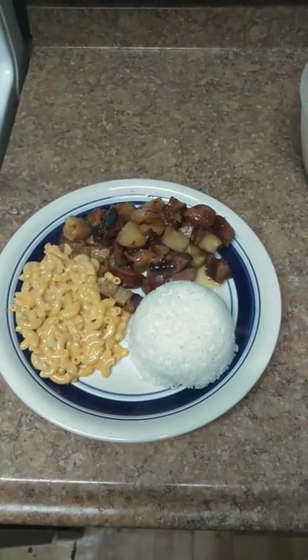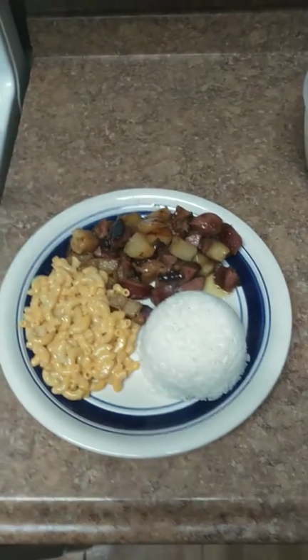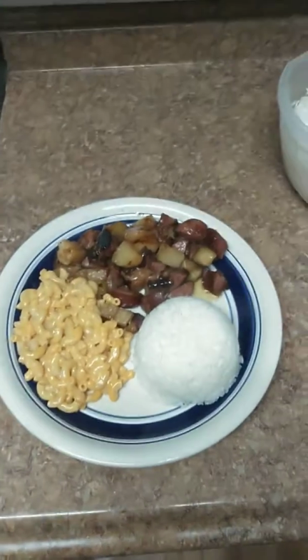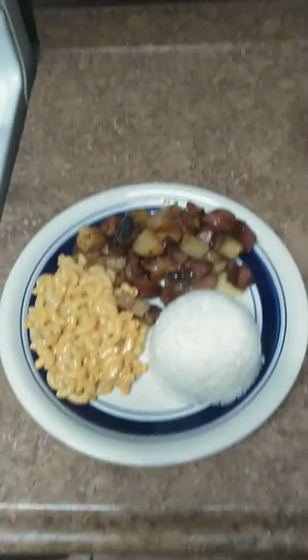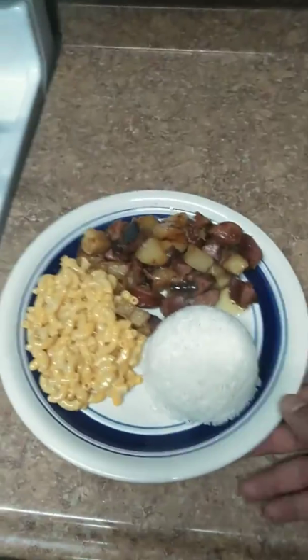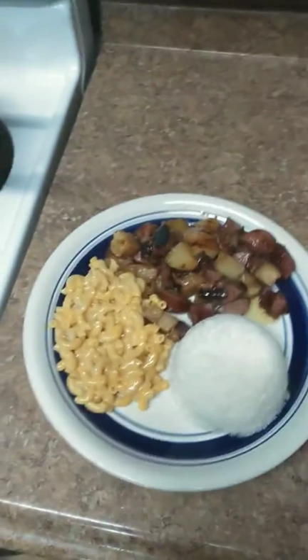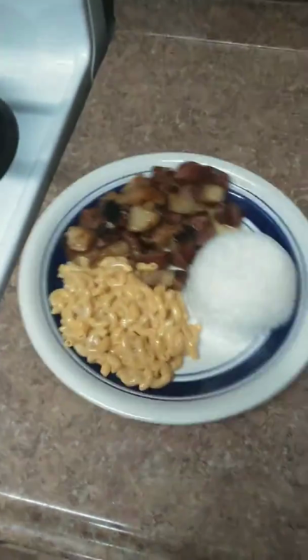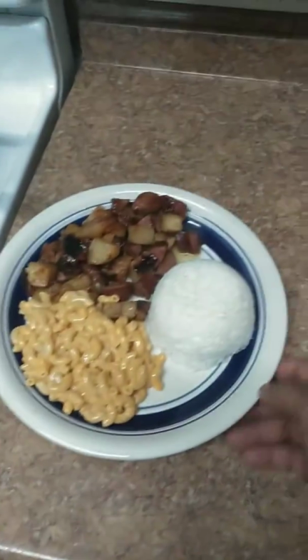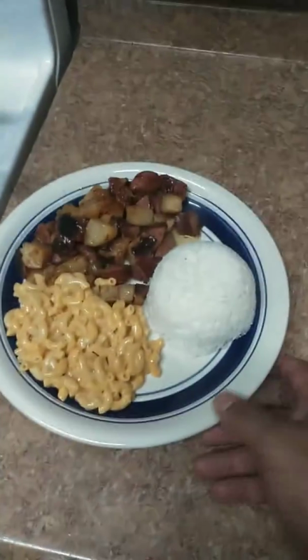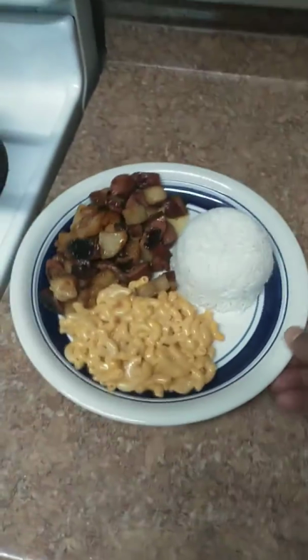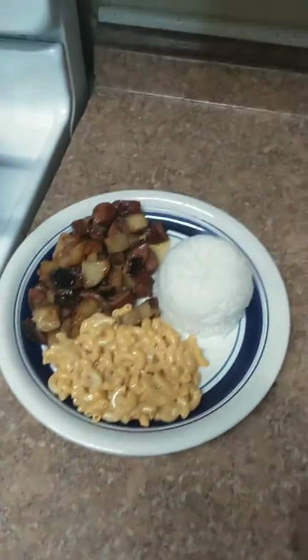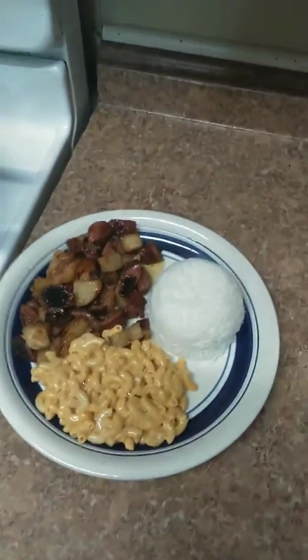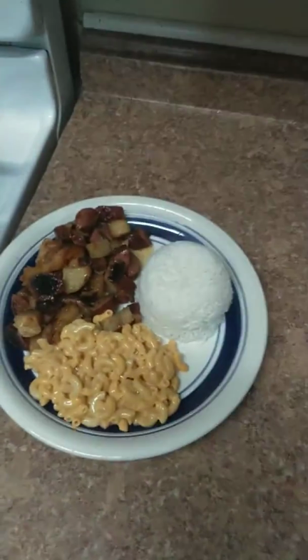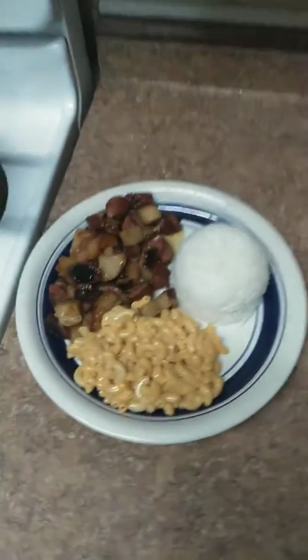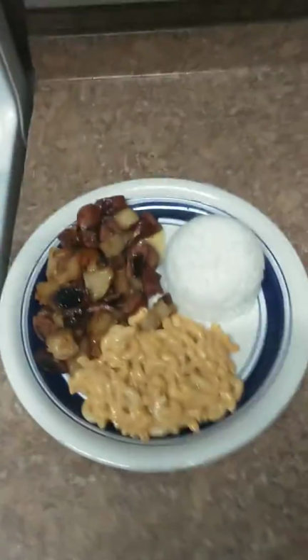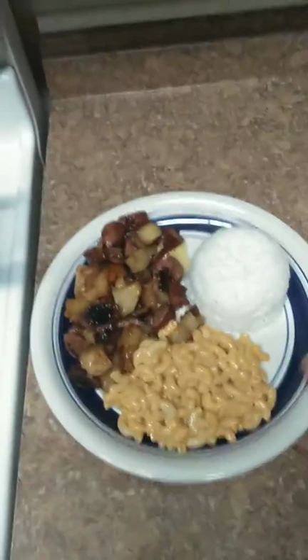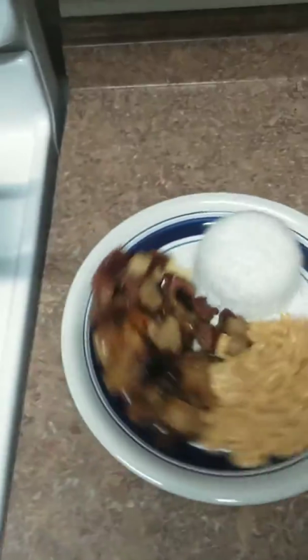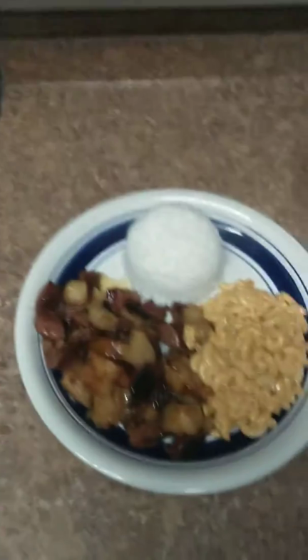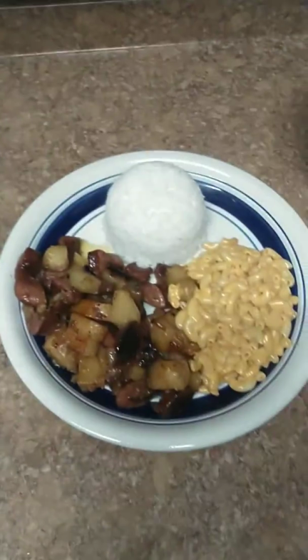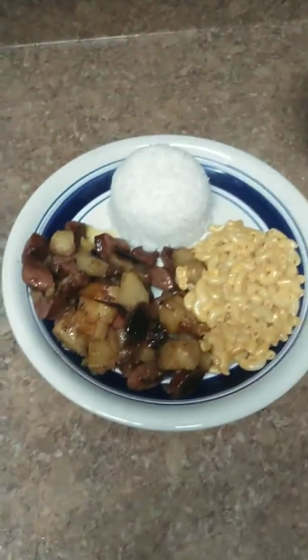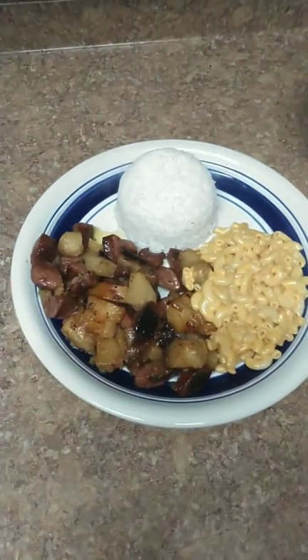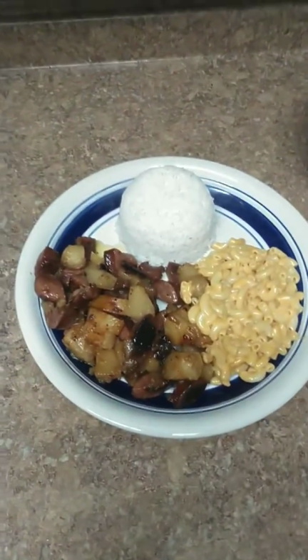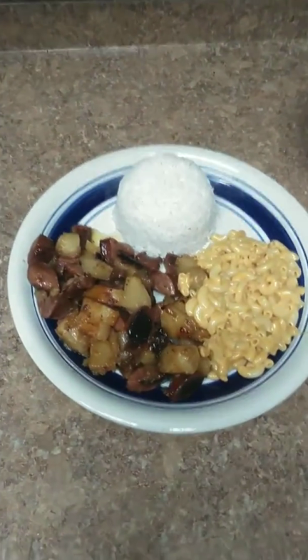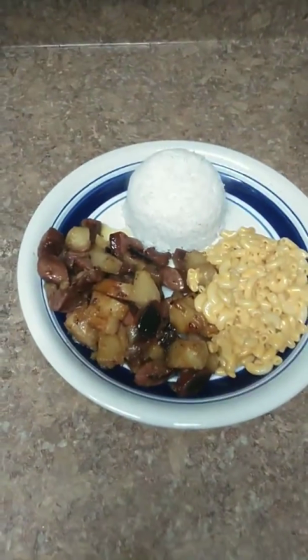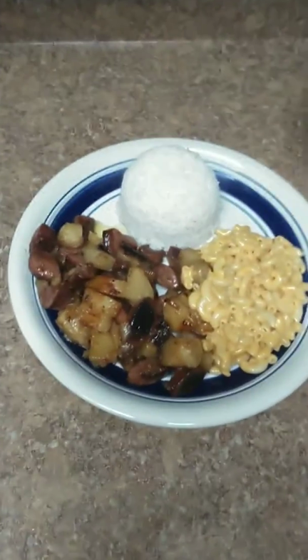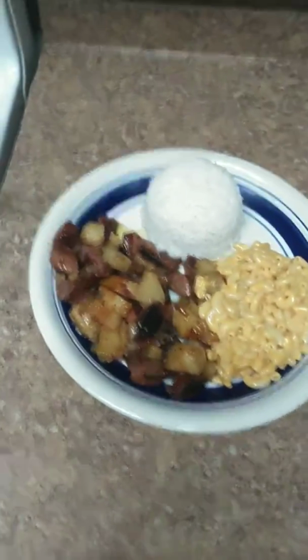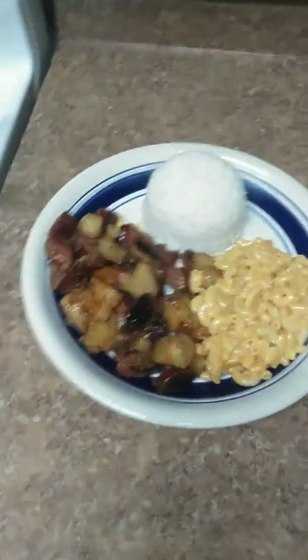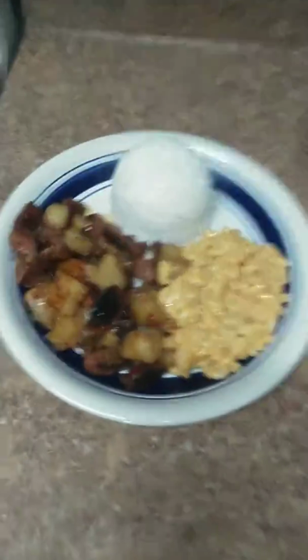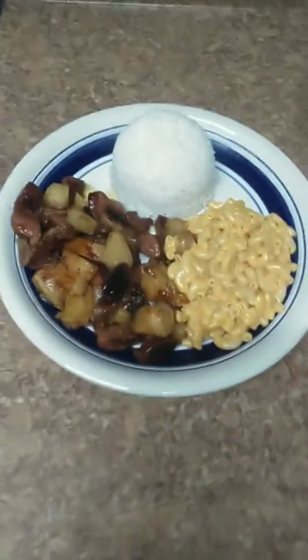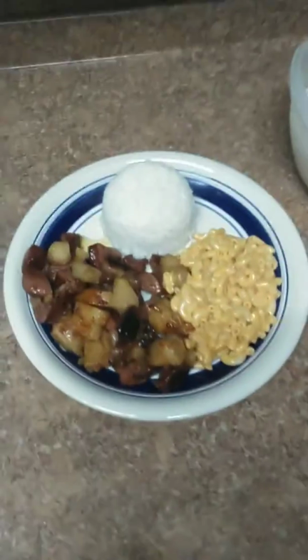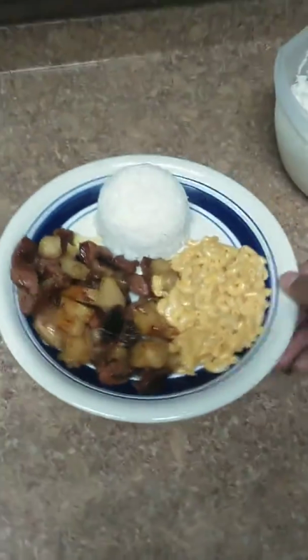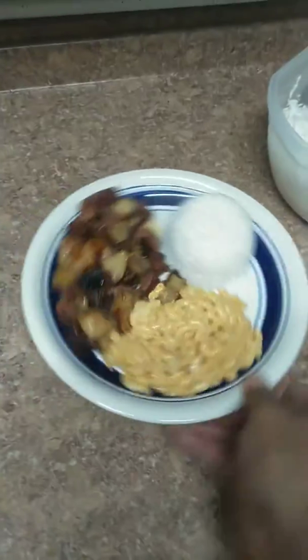And there you go. Rice, macaroni and cheese, potatoes and sausage with onions. Nice little dish.